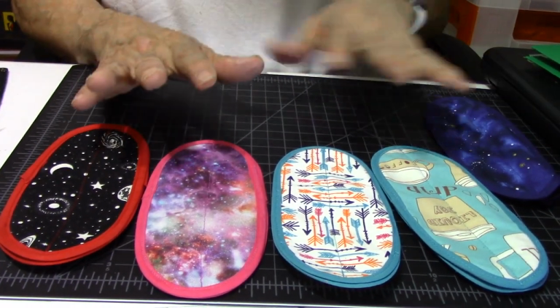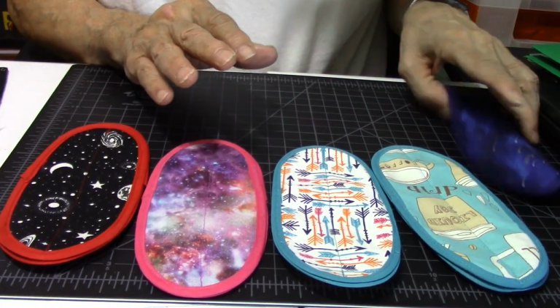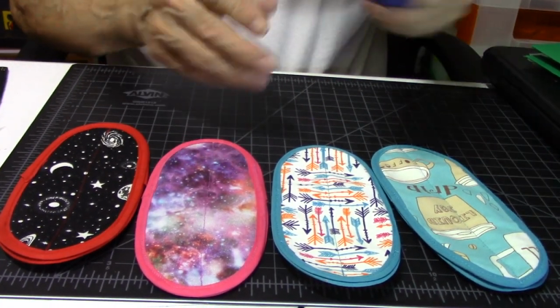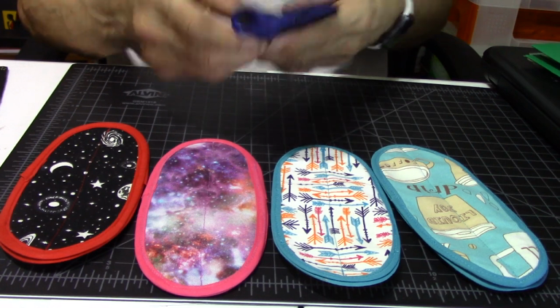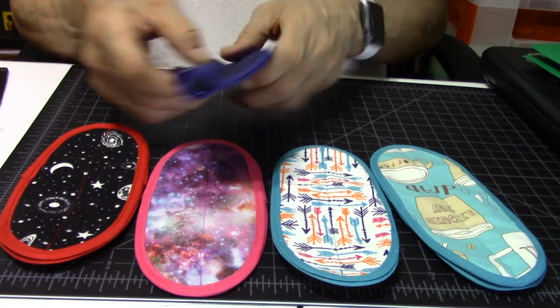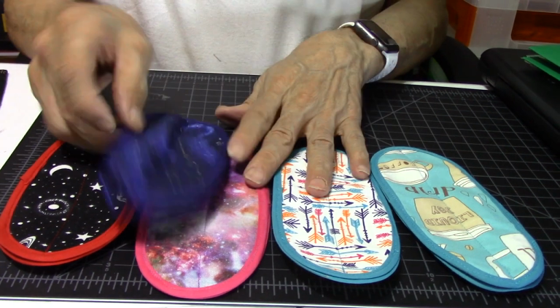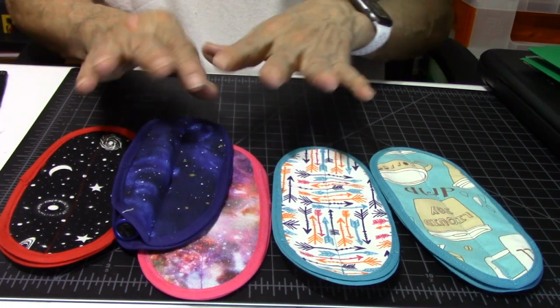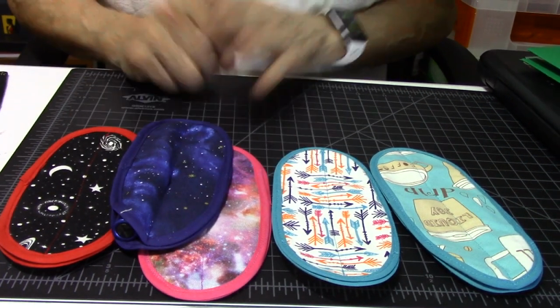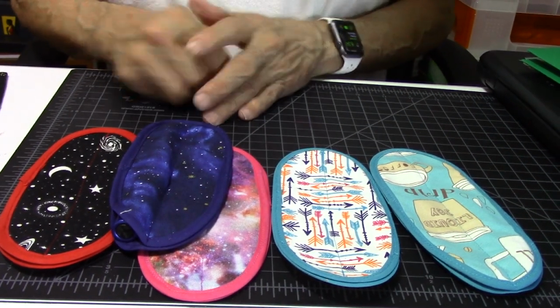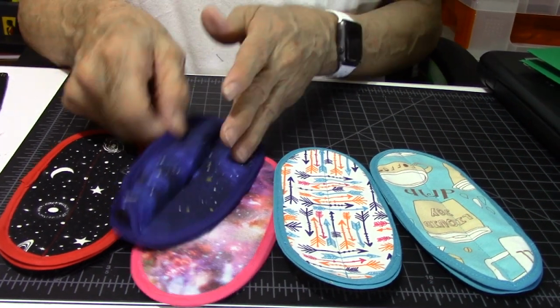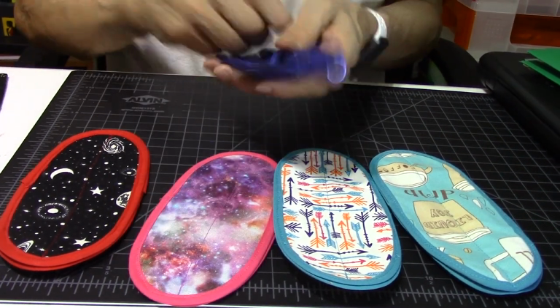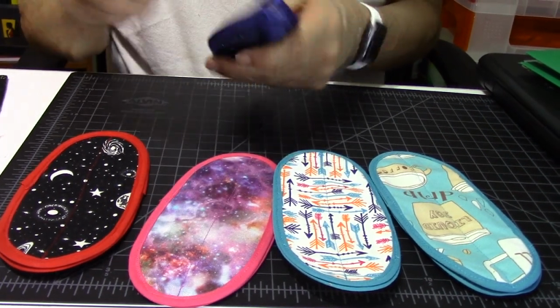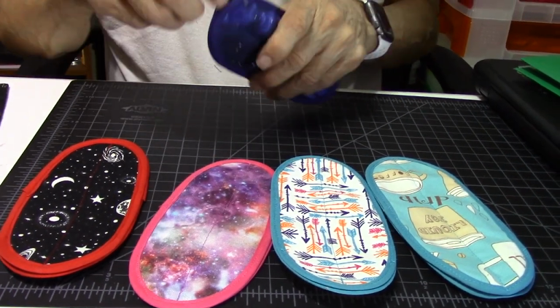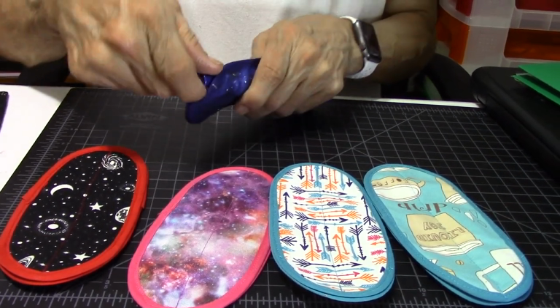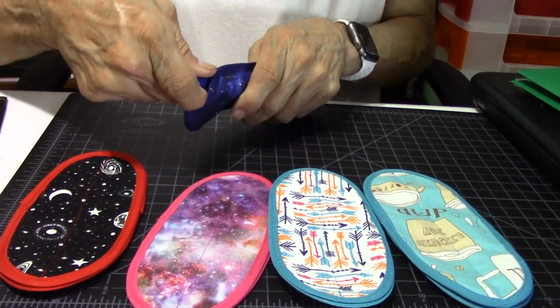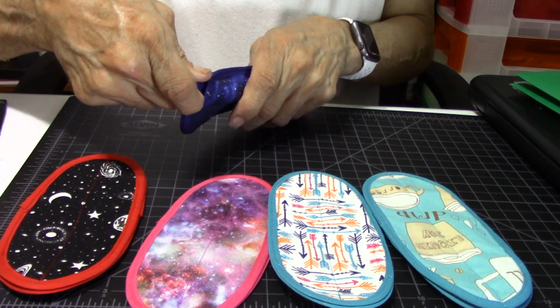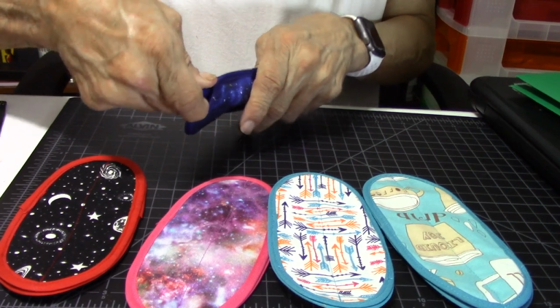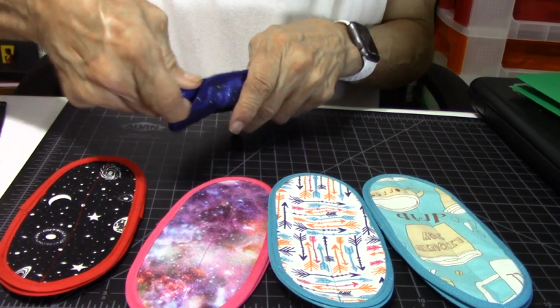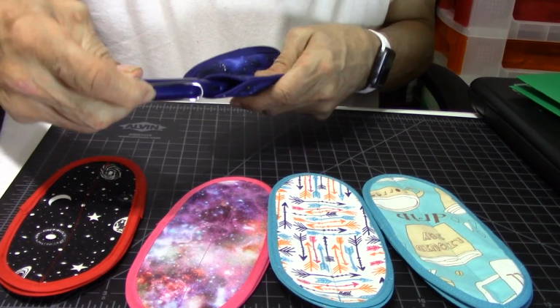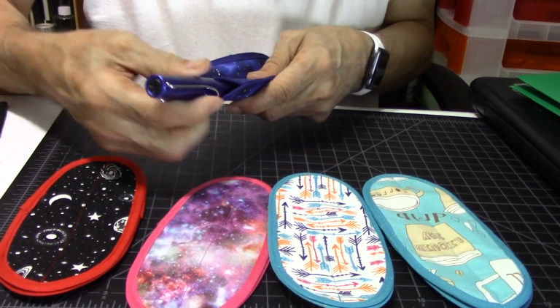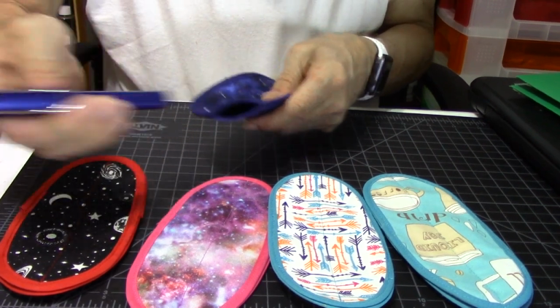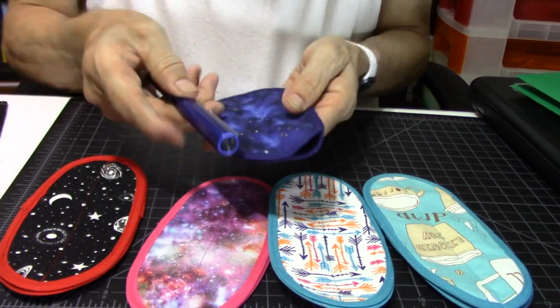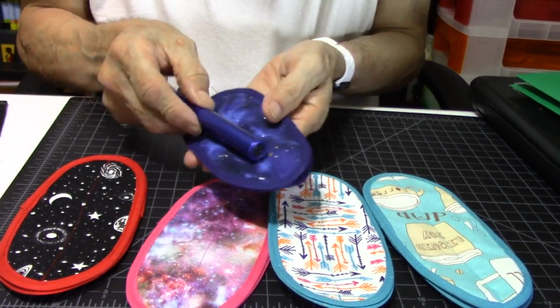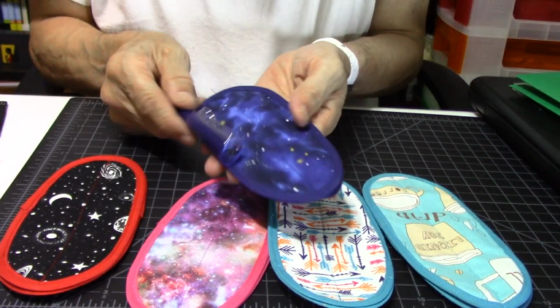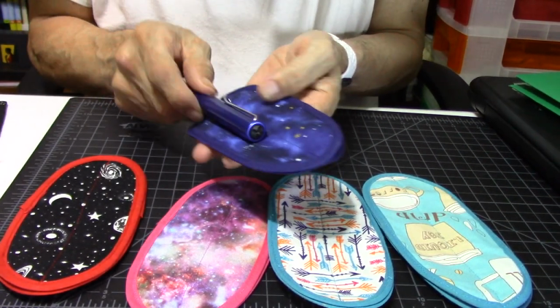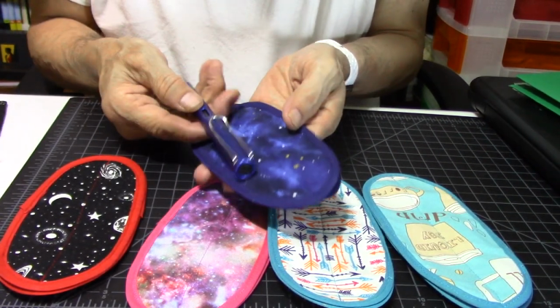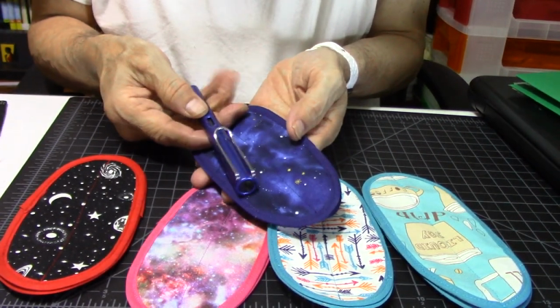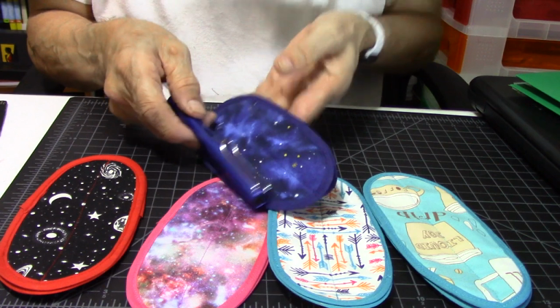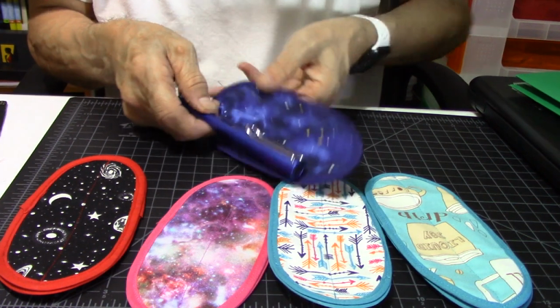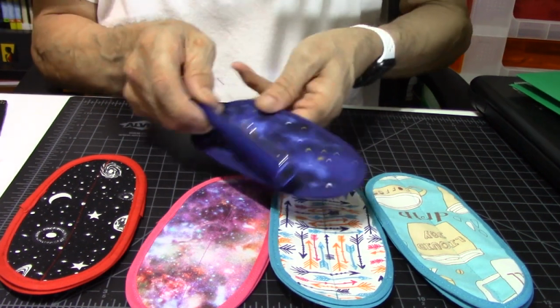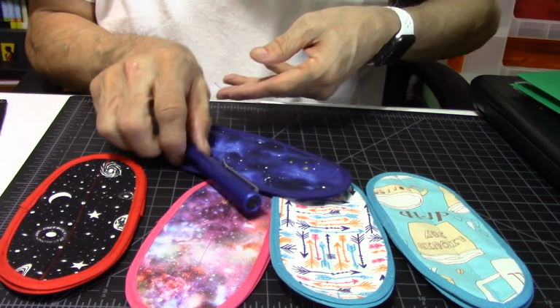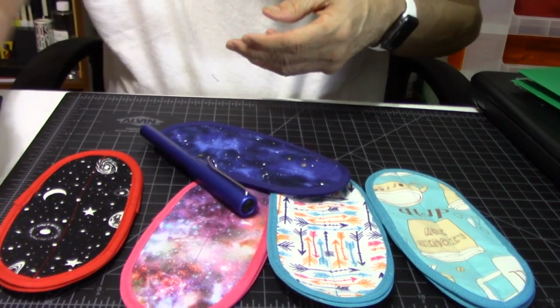Giveaways! Look at this beautiful blue sleeve right here. I have one pen in there because this Lamy All-Star just kind of goes with that sleeve, doesn't it? Remarkable.